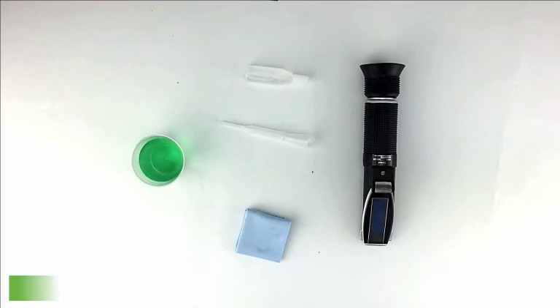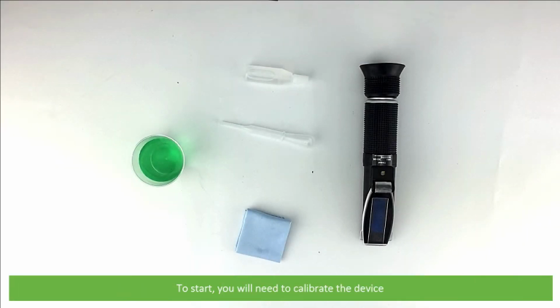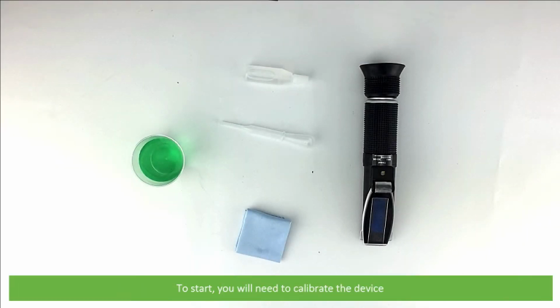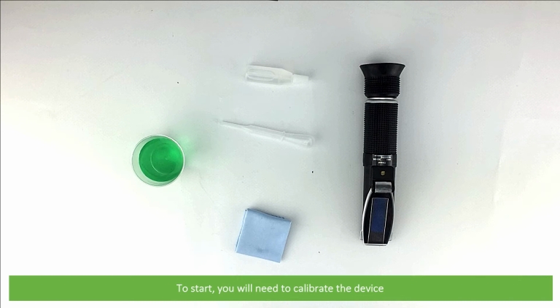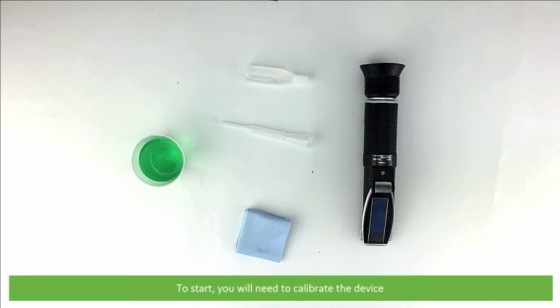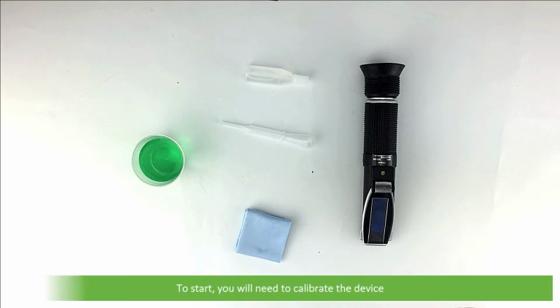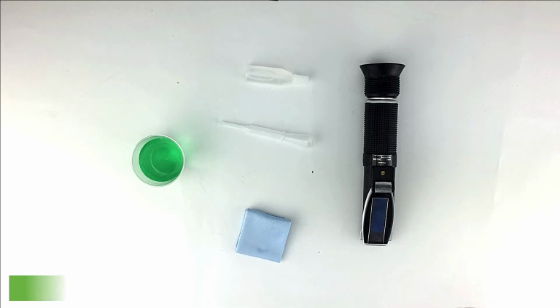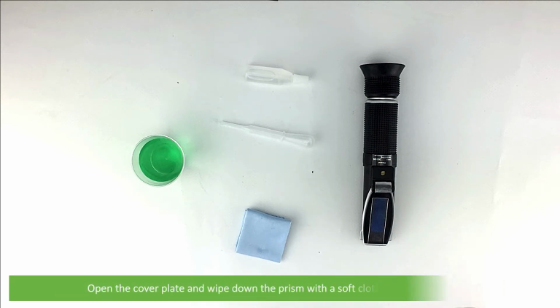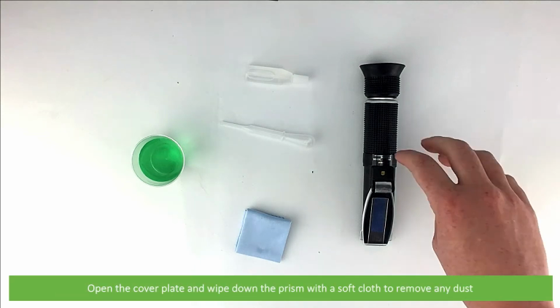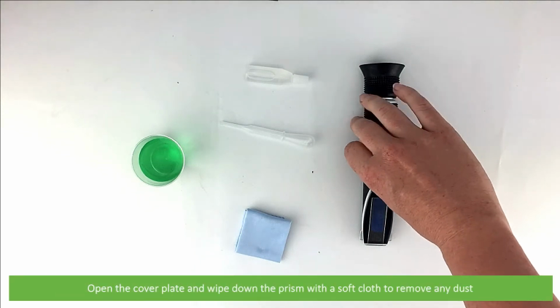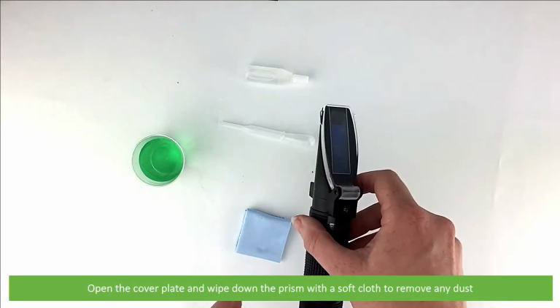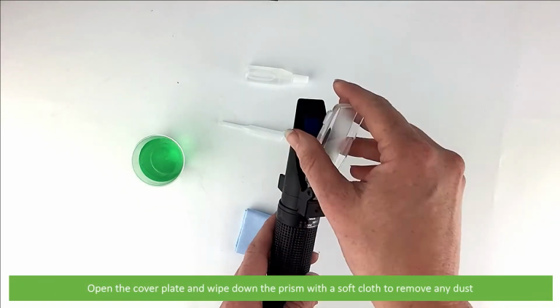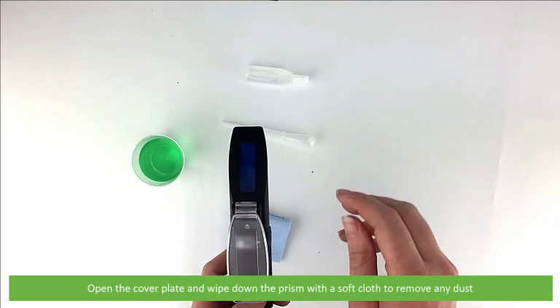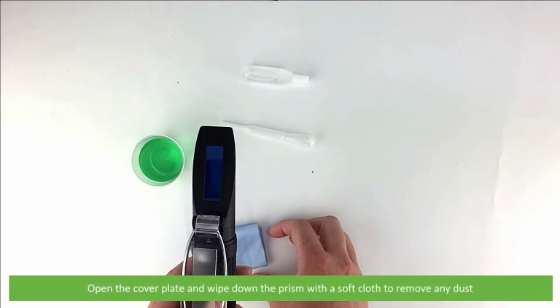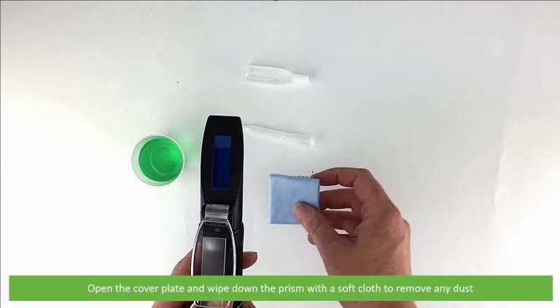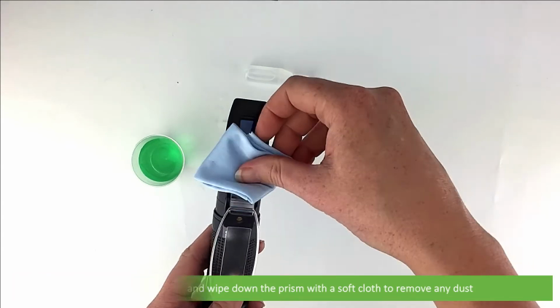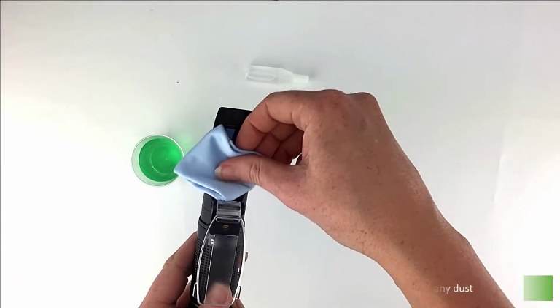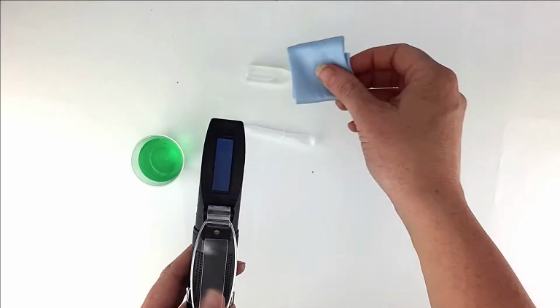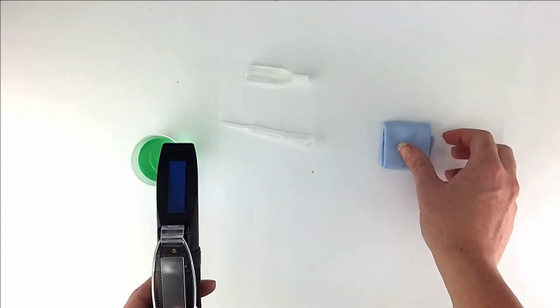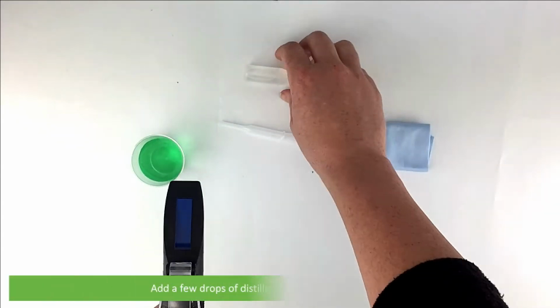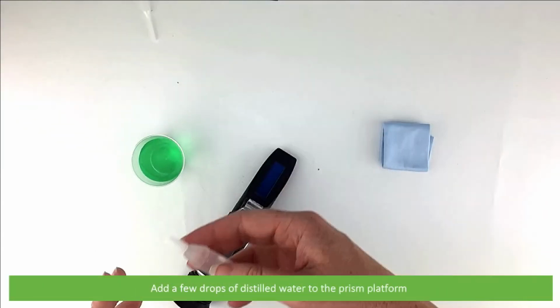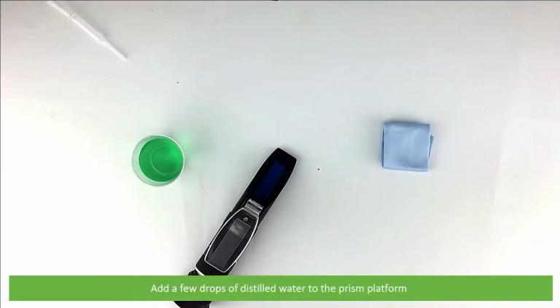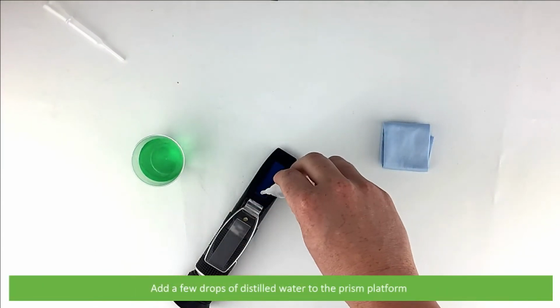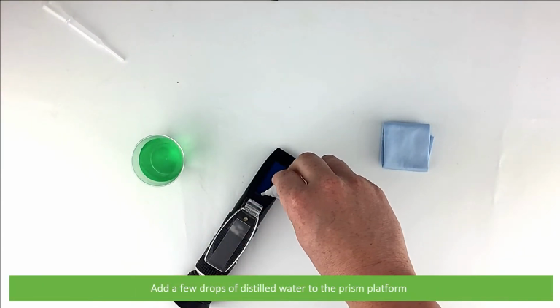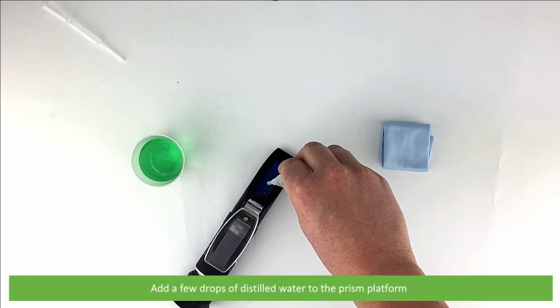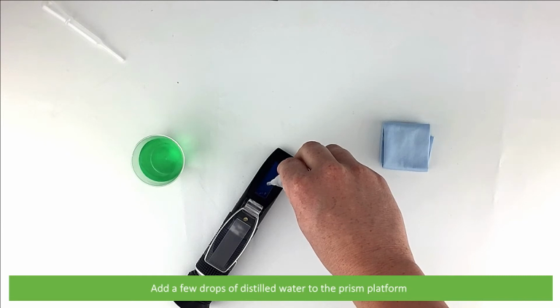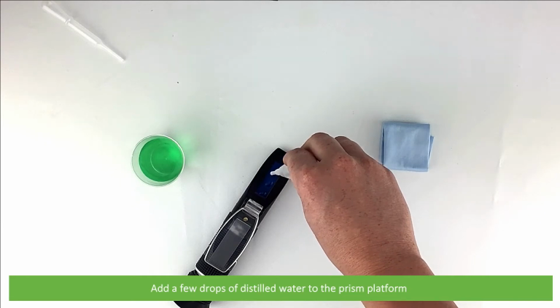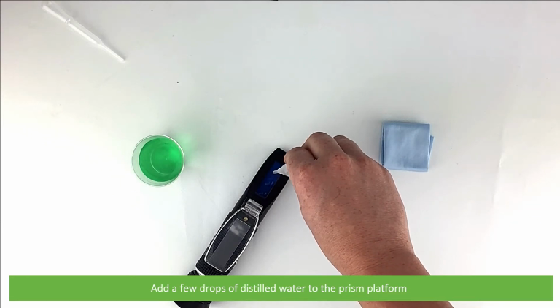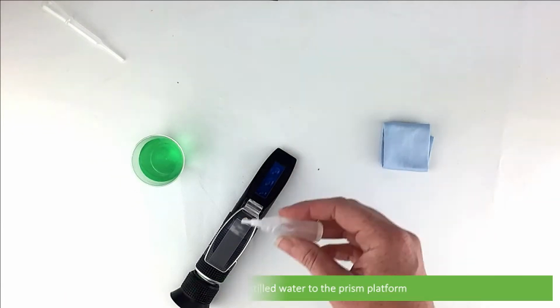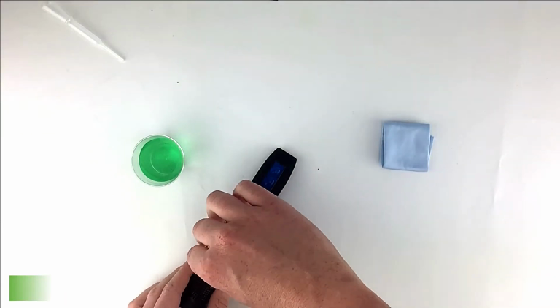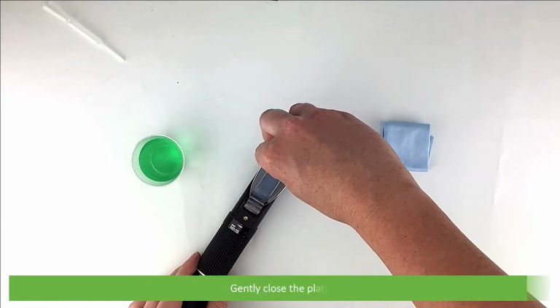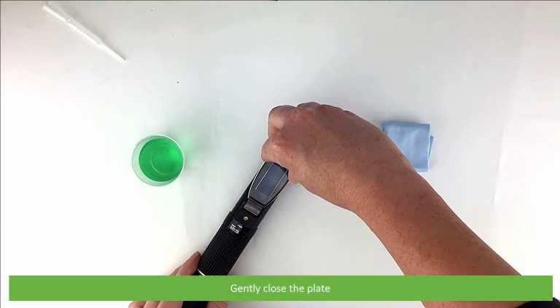To start you will need to calibrate the device. Open the cover plate and wipe down the prism using the soft cloth to remove any dust. Add a few drops of distilled water to the prism platform and gently close the plate.